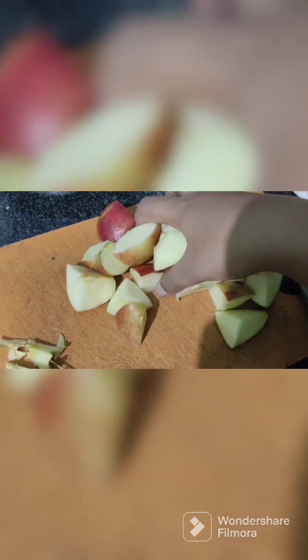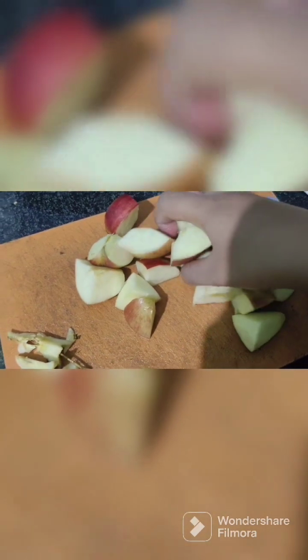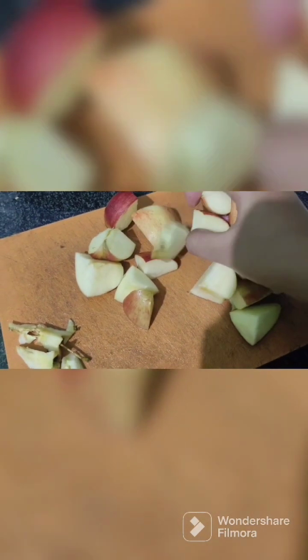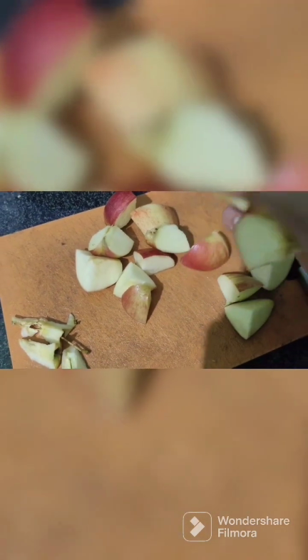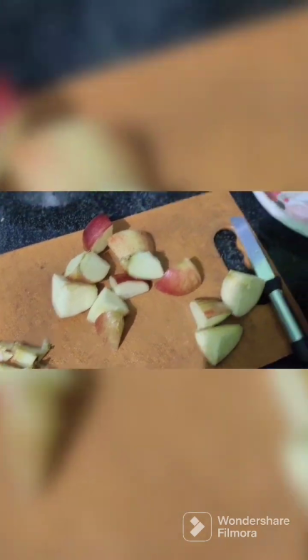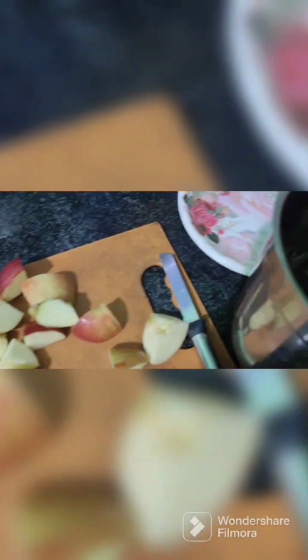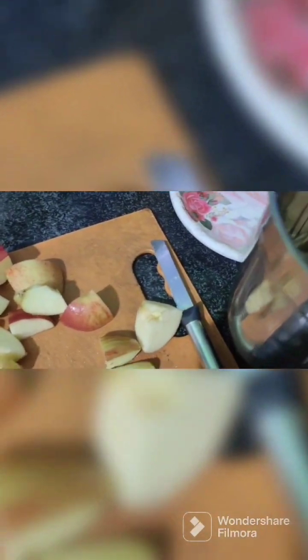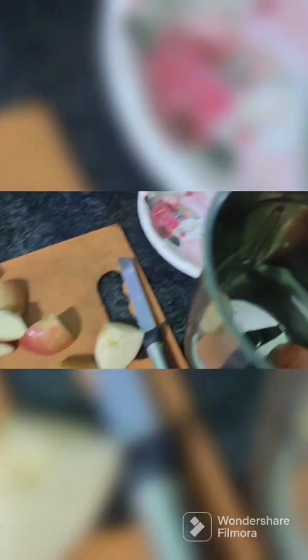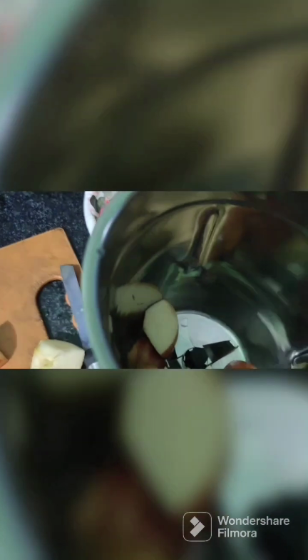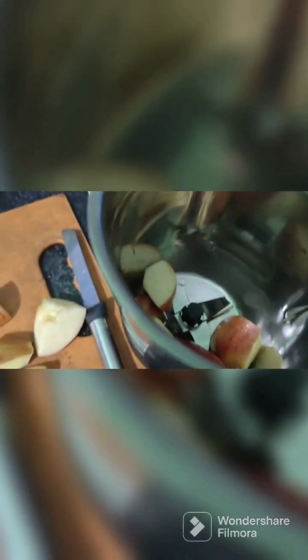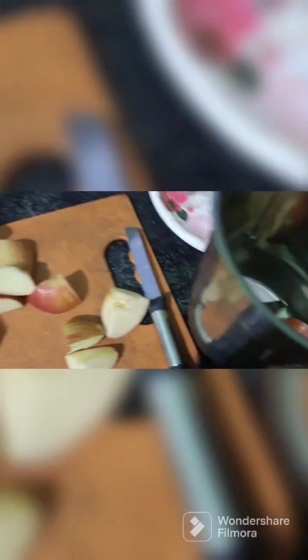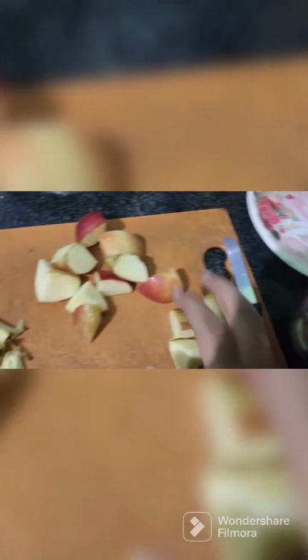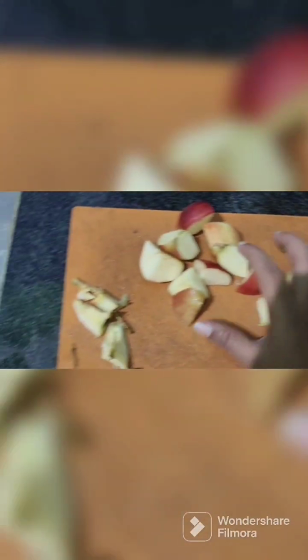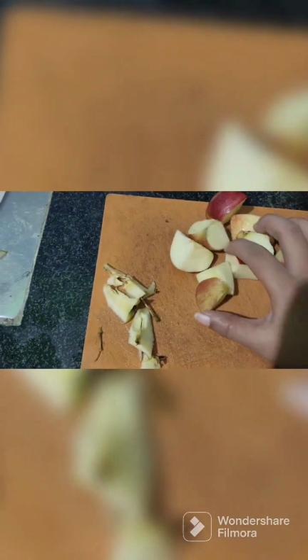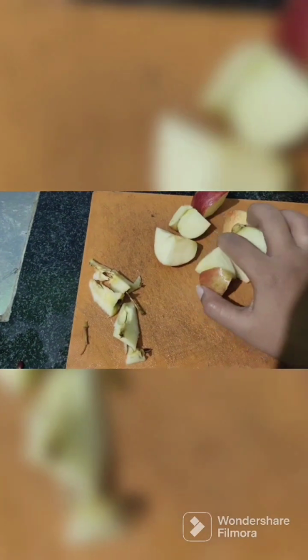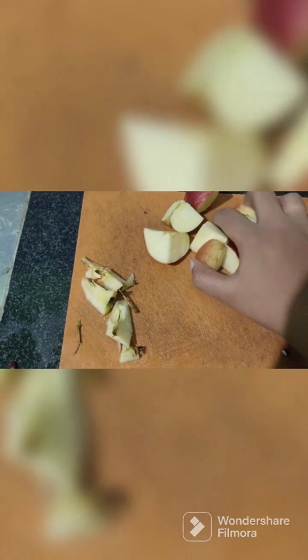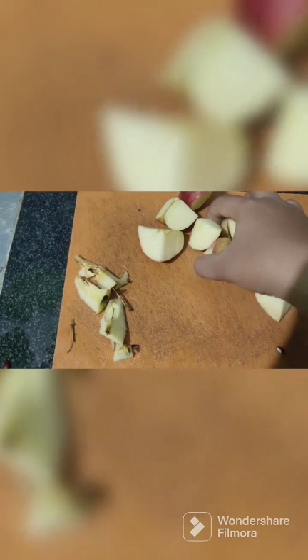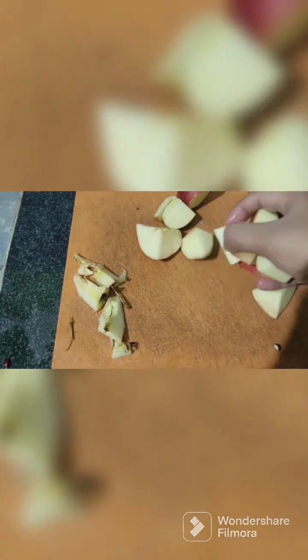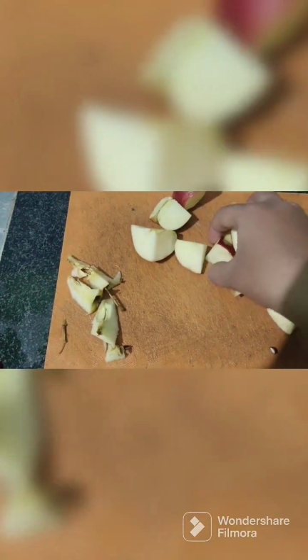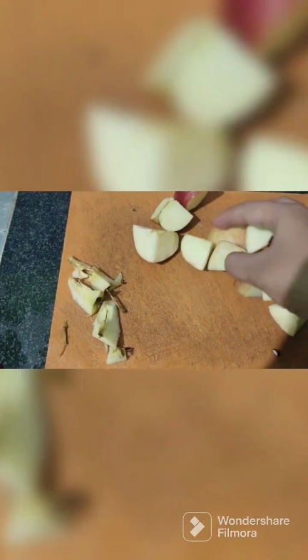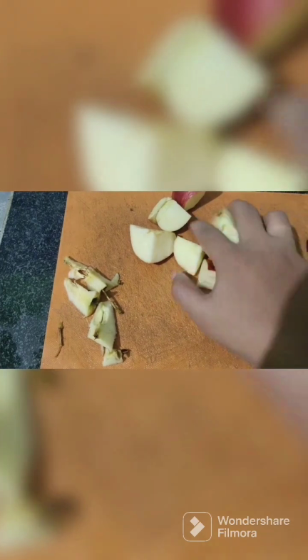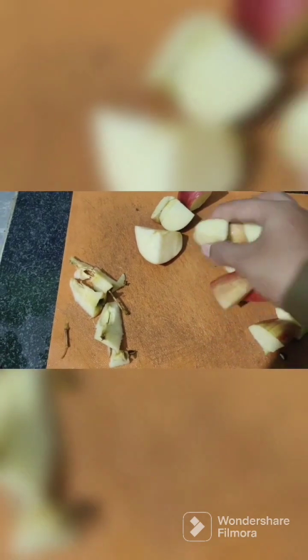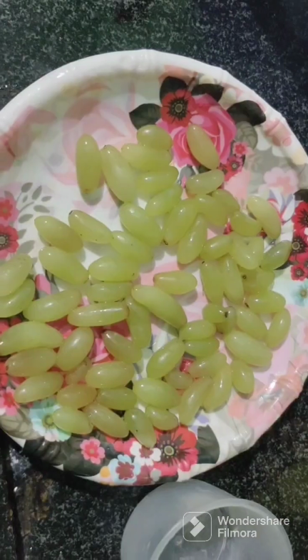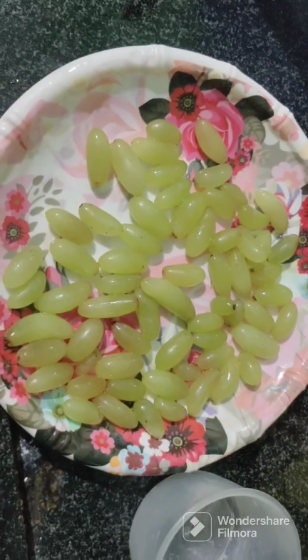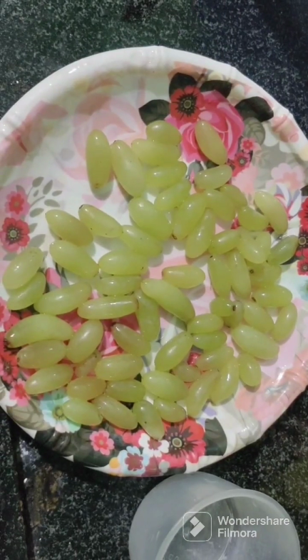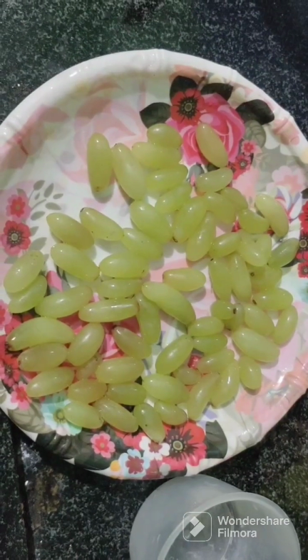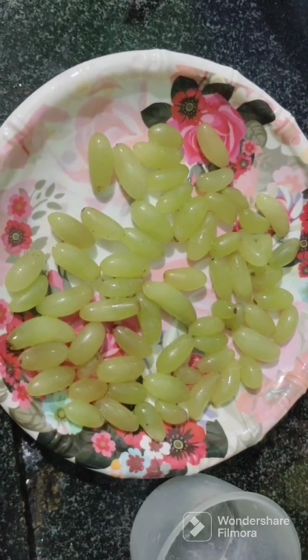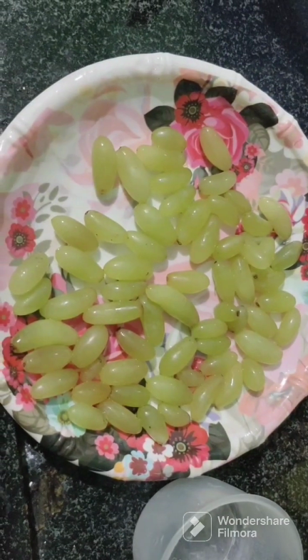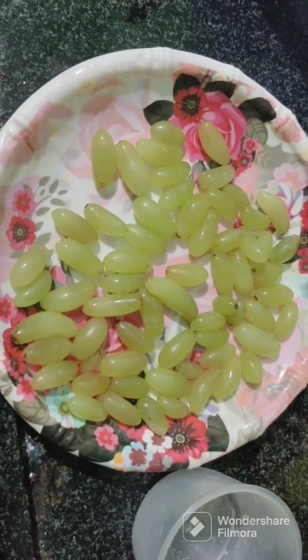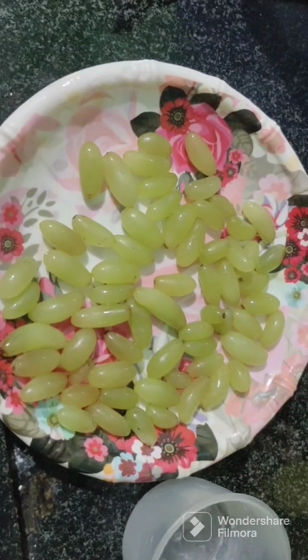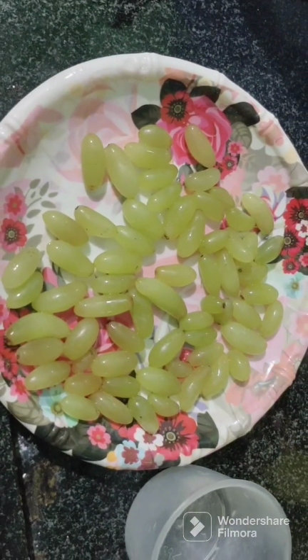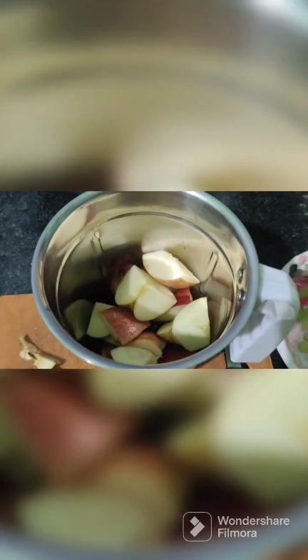First, I am adding some juices to my mixing jar. I am using a grain grape juice. I am using some fresh grapes.